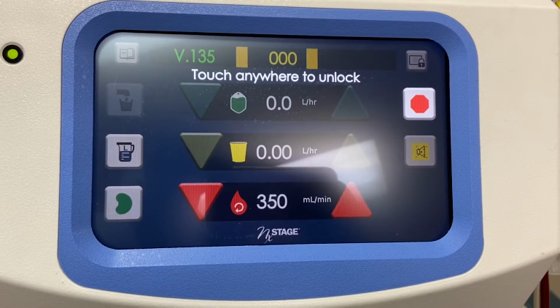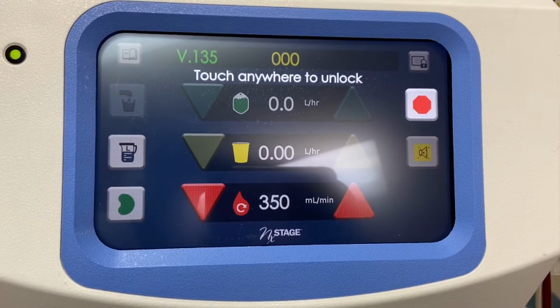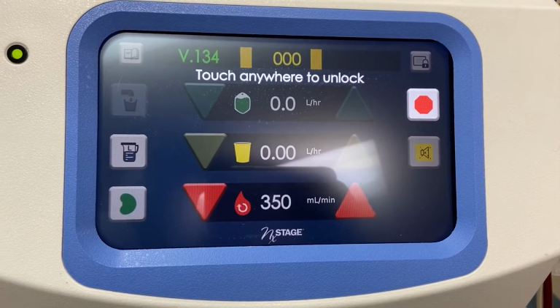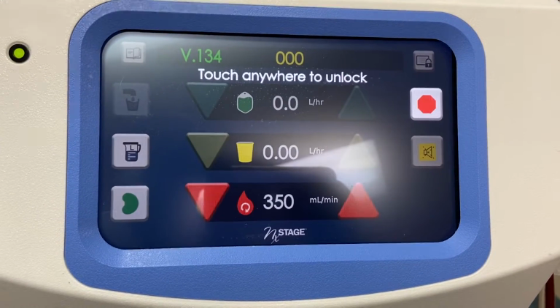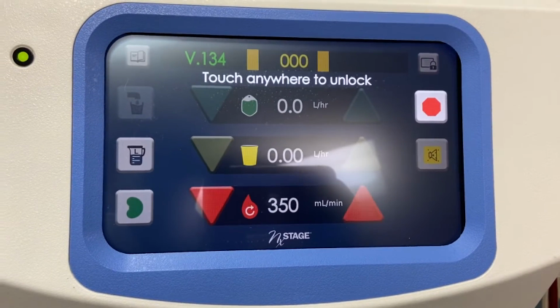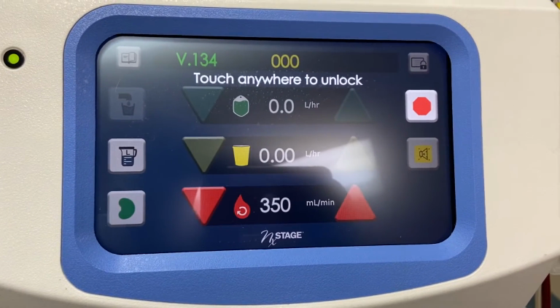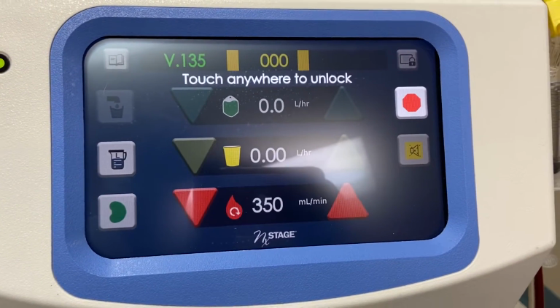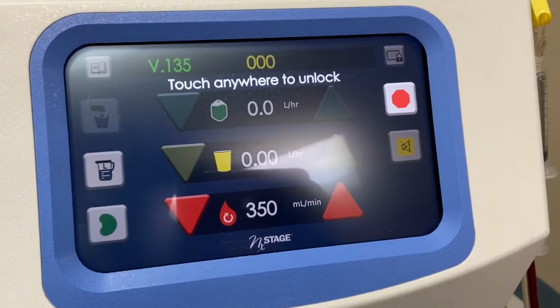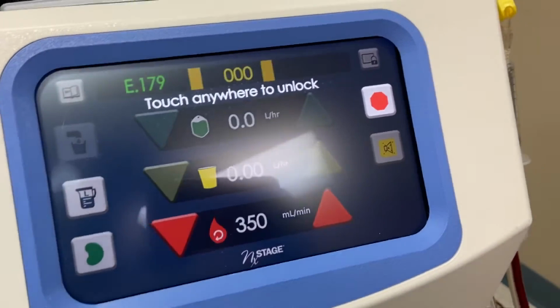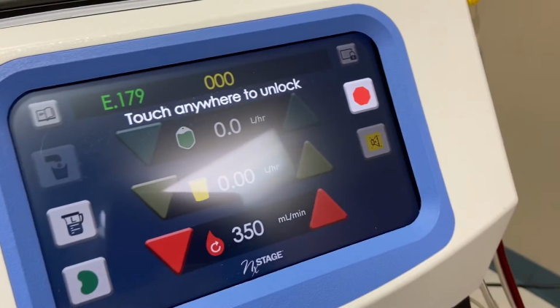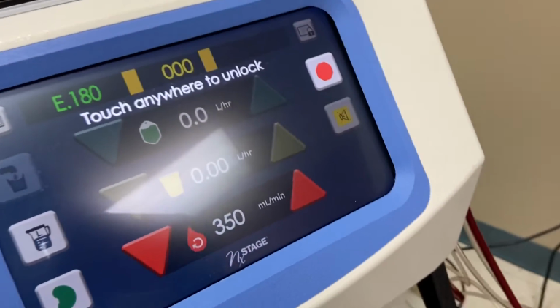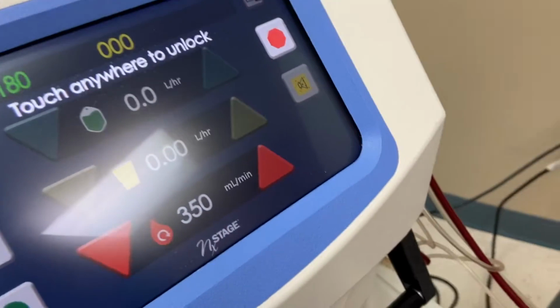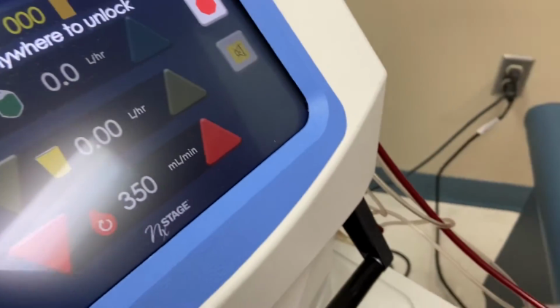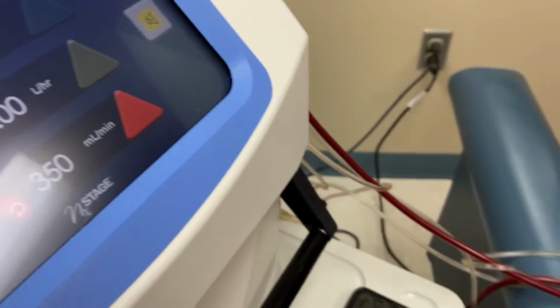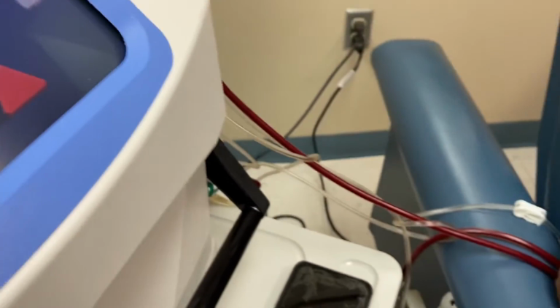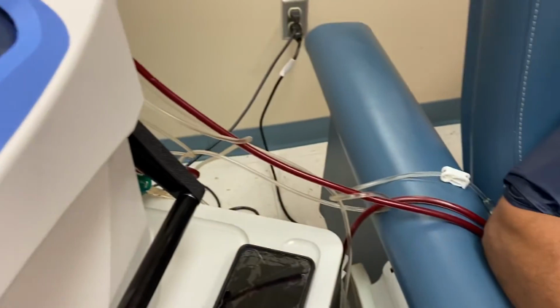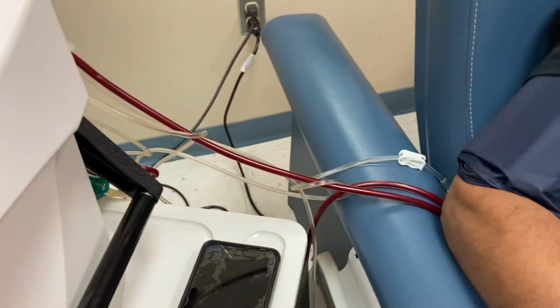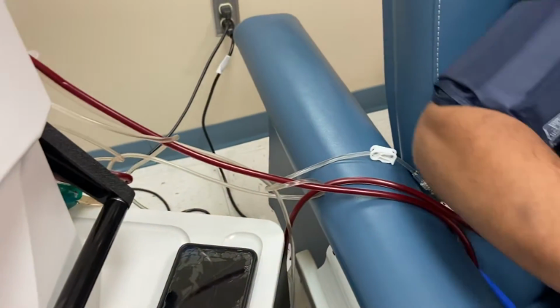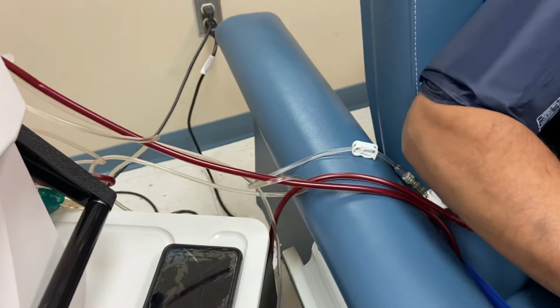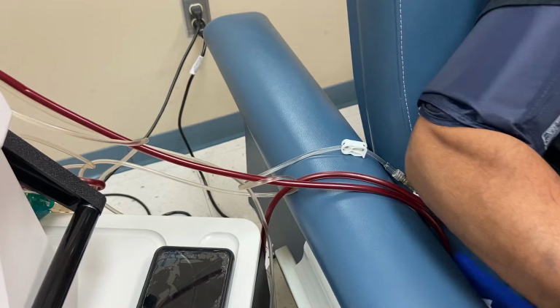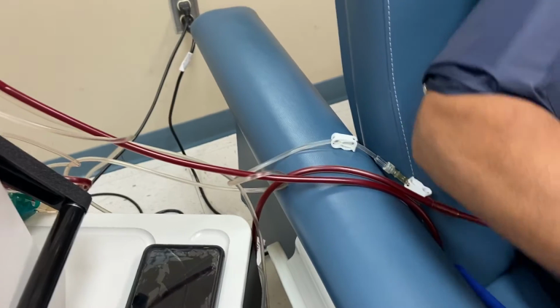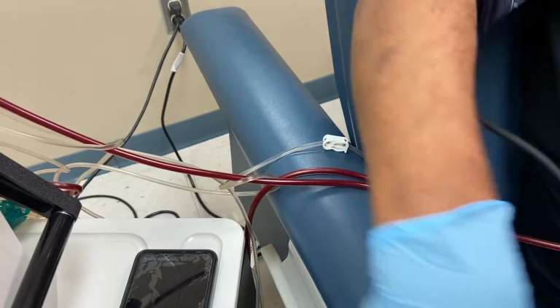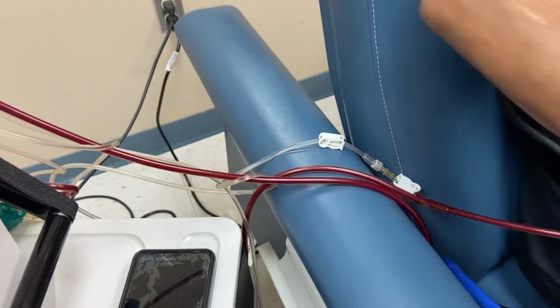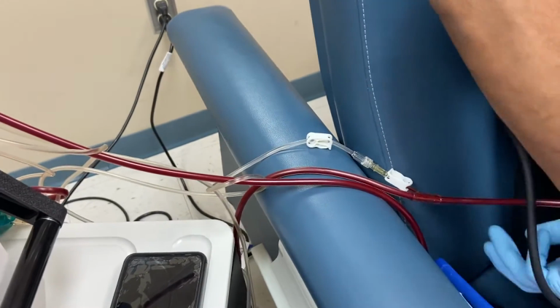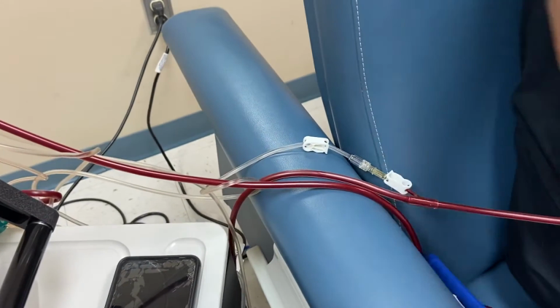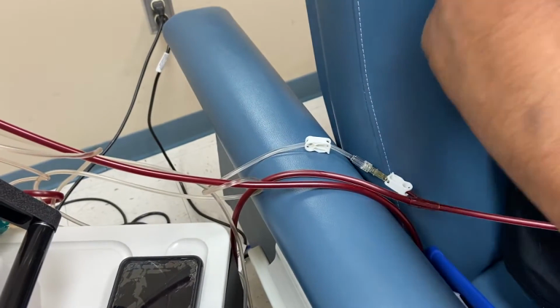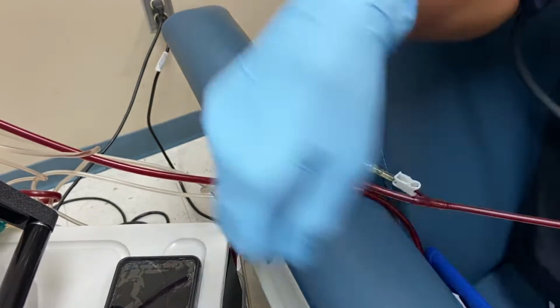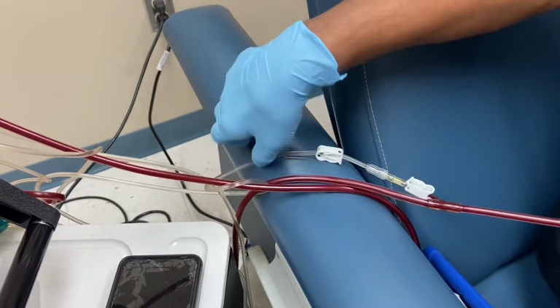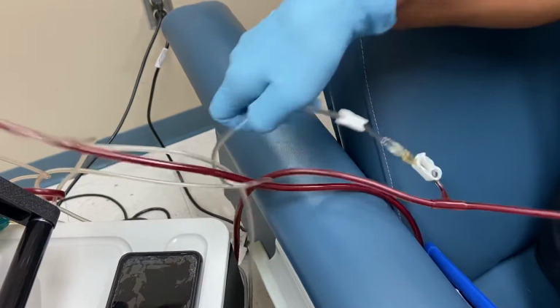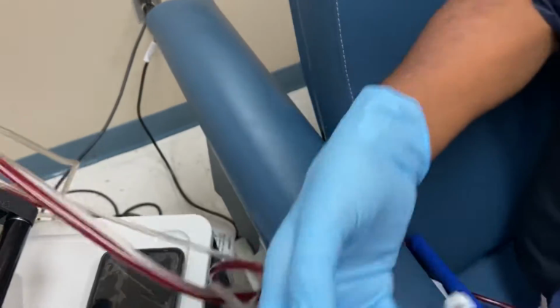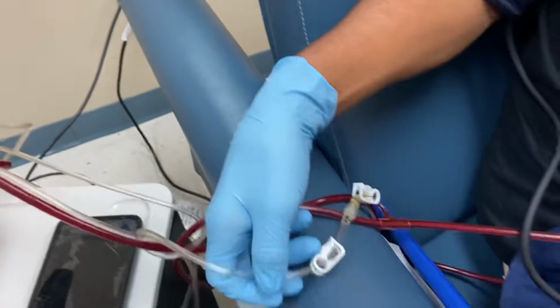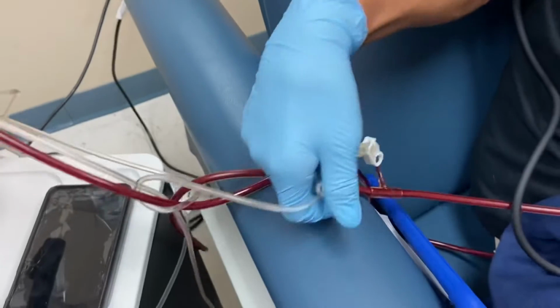So let's return the blood by closed technique. Get to the two white clamps, Joseph. Just prepare so it's accessible for you.